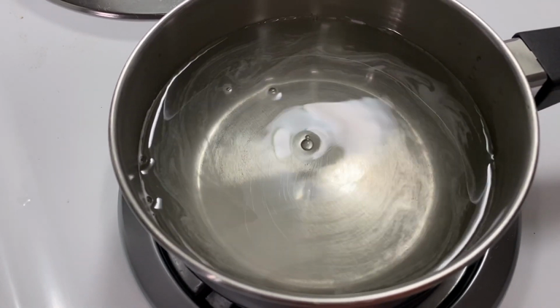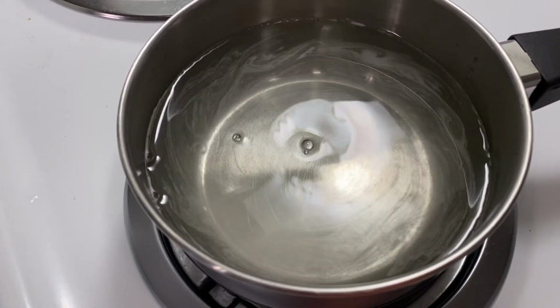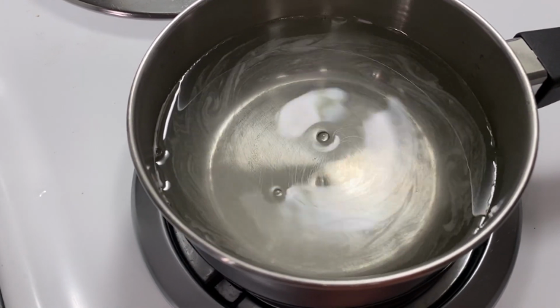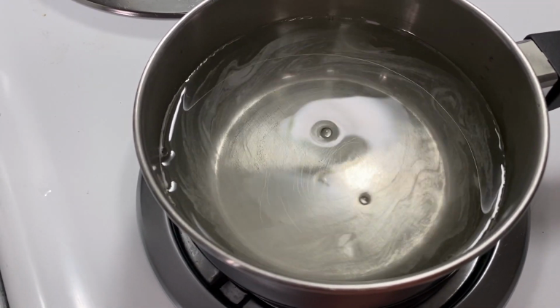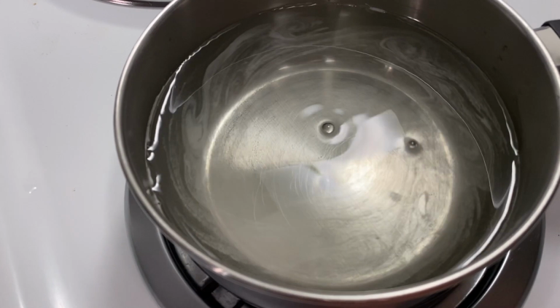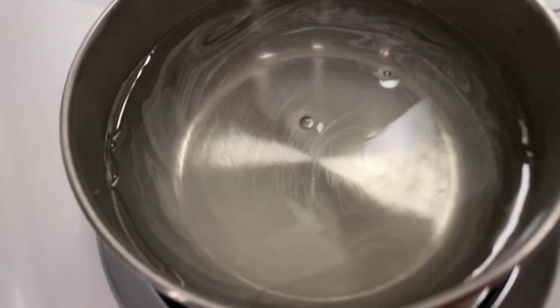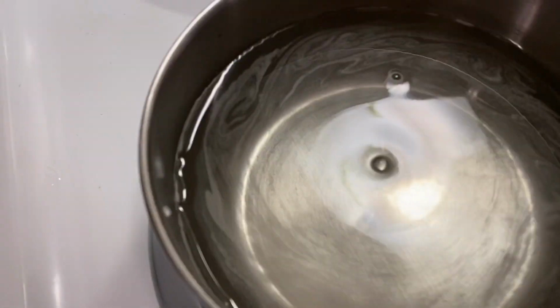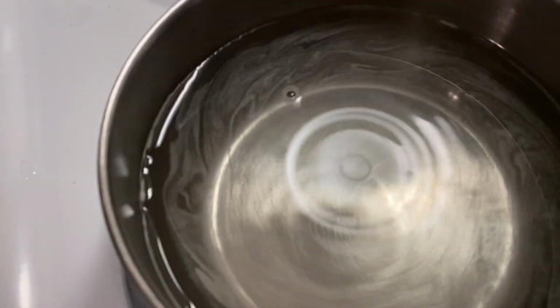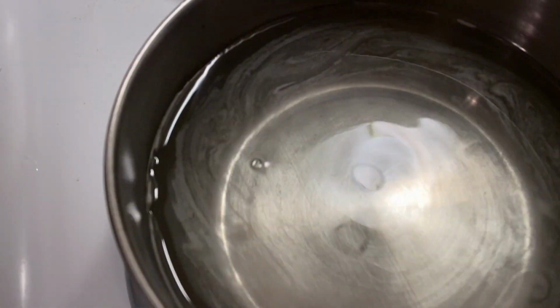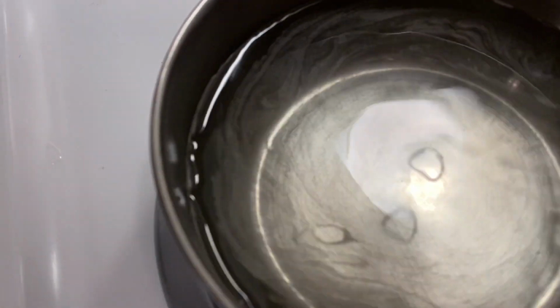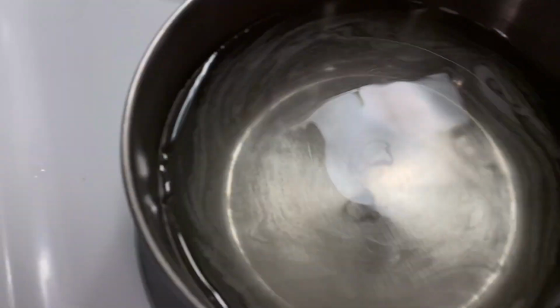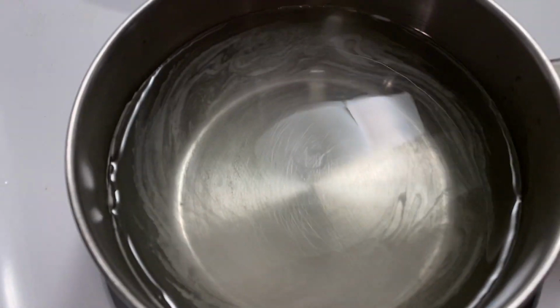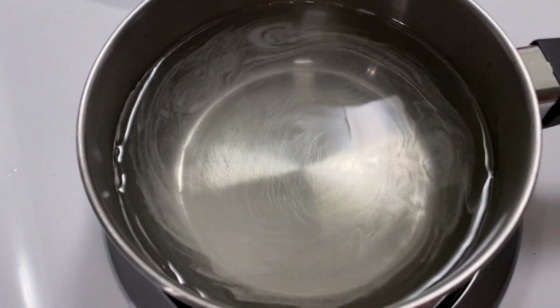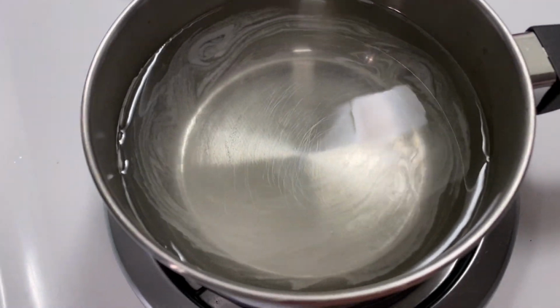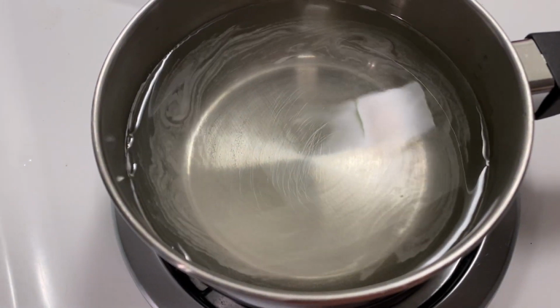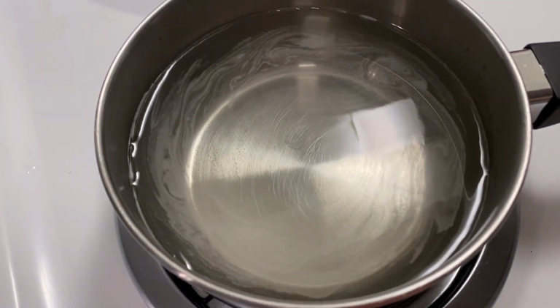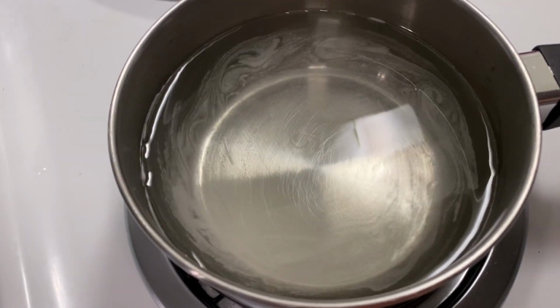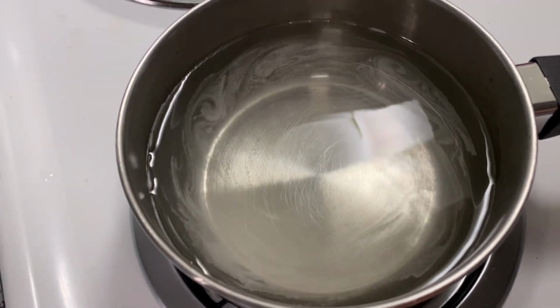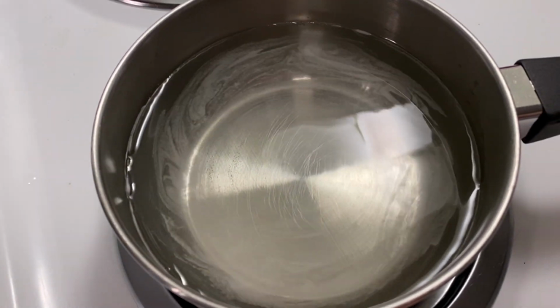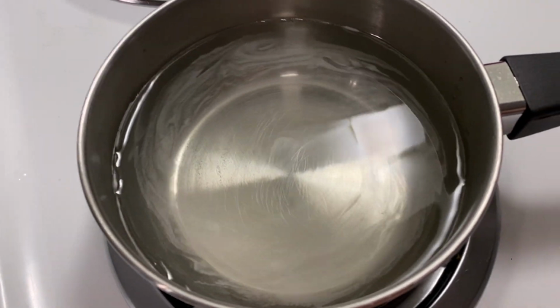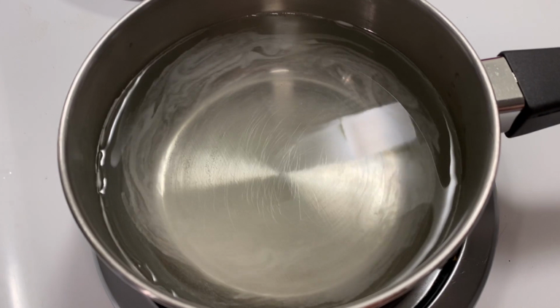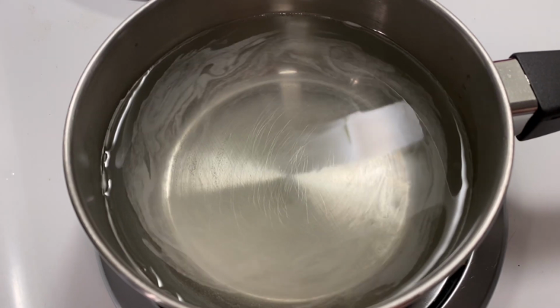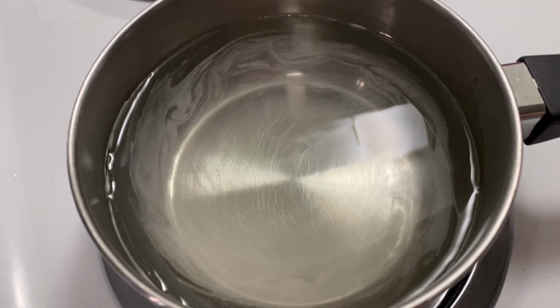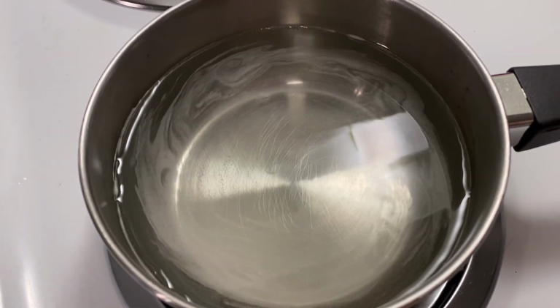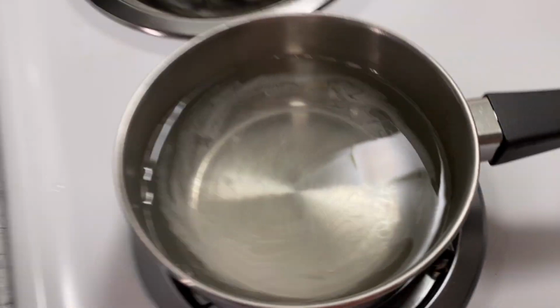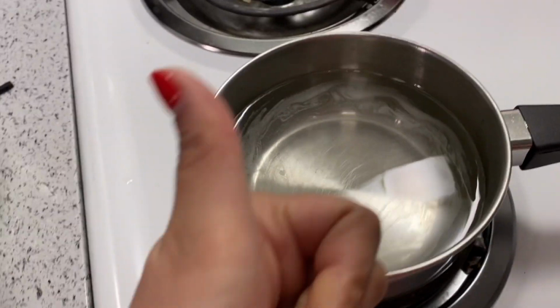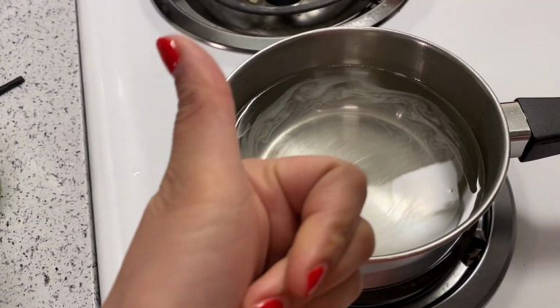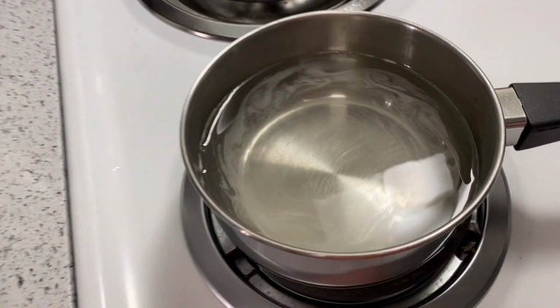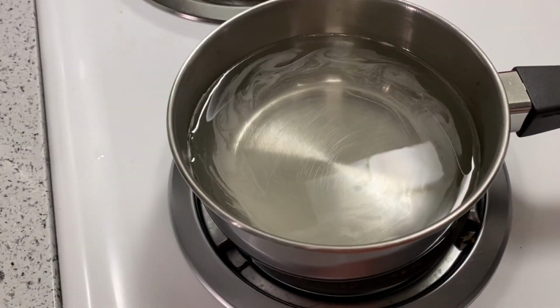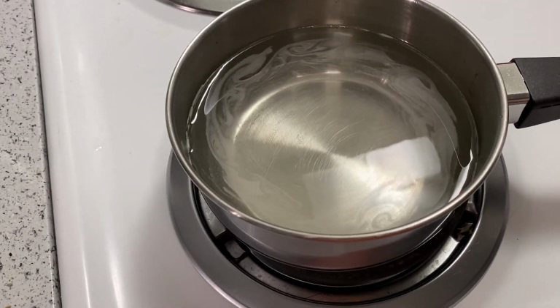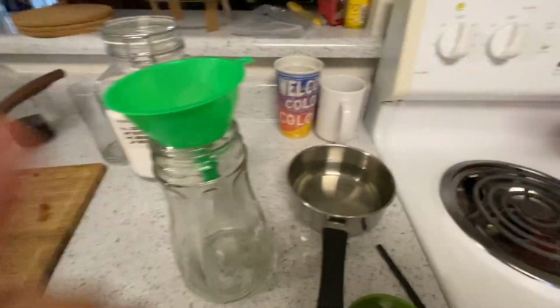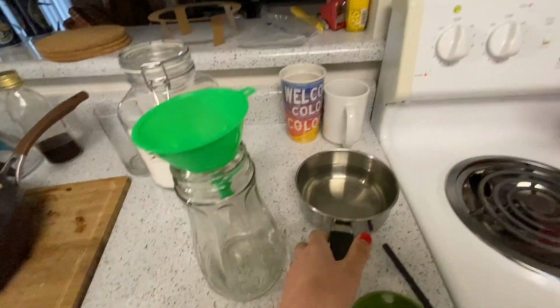As you can see the sugar is all dissolved and it's all ready. We just have to let it cool for a few minutes and then you can transfer it to the bird feeder.